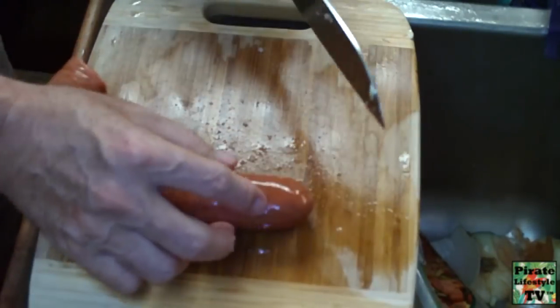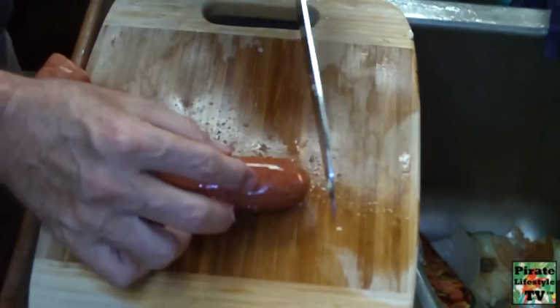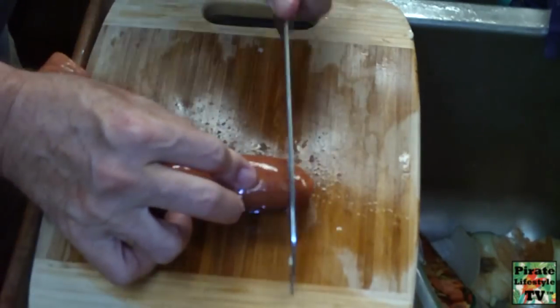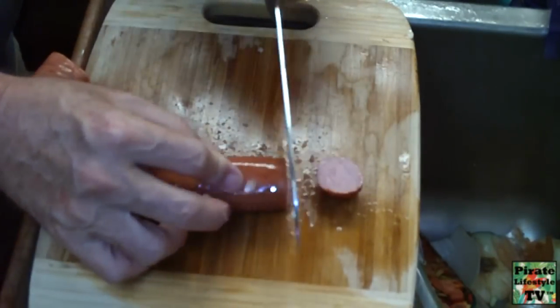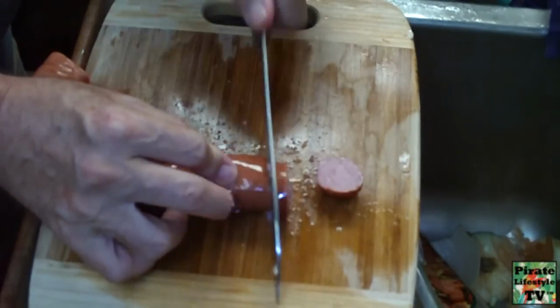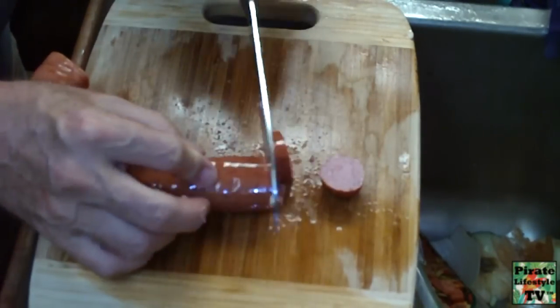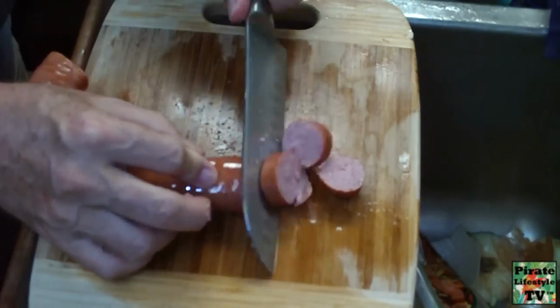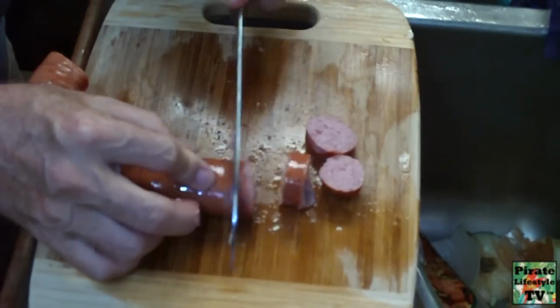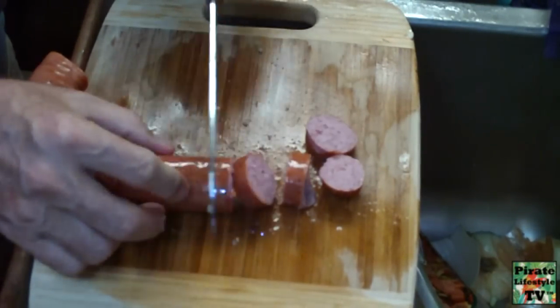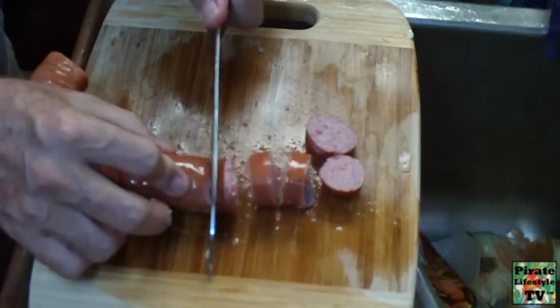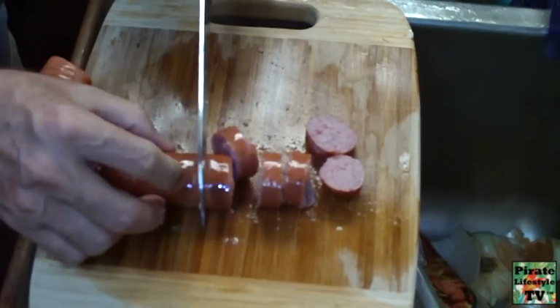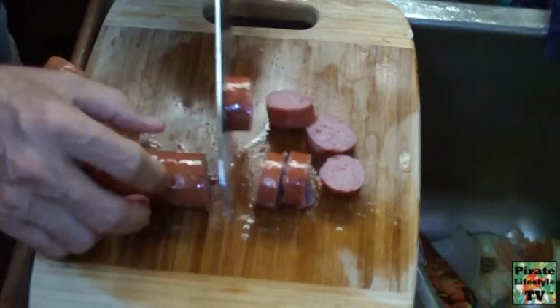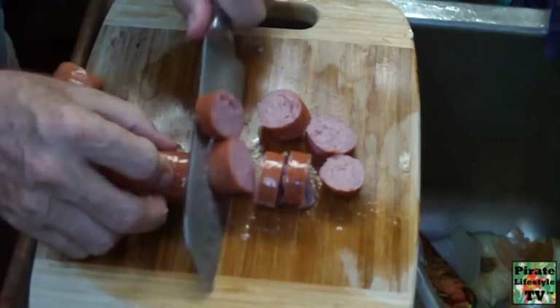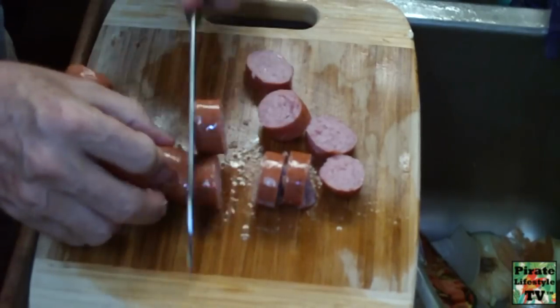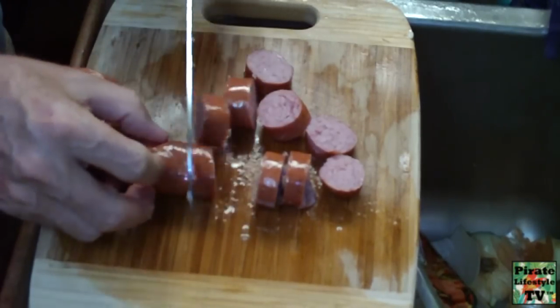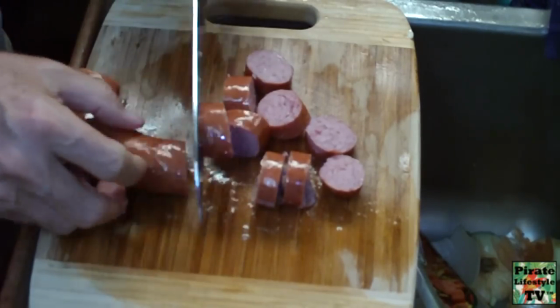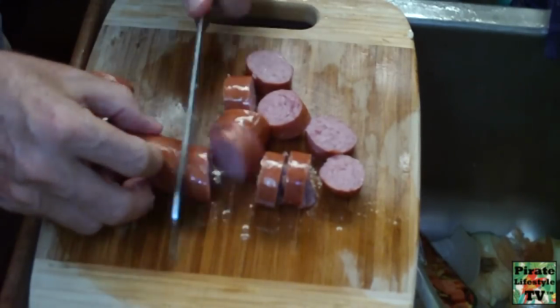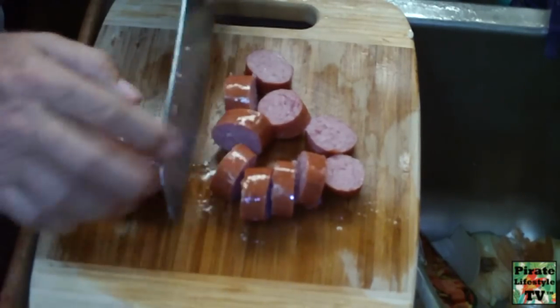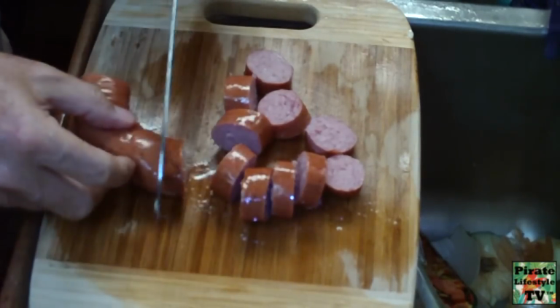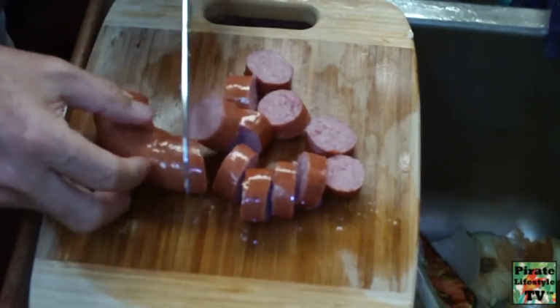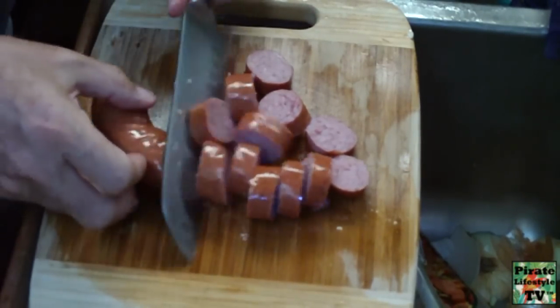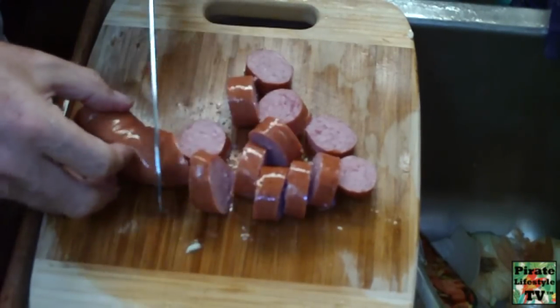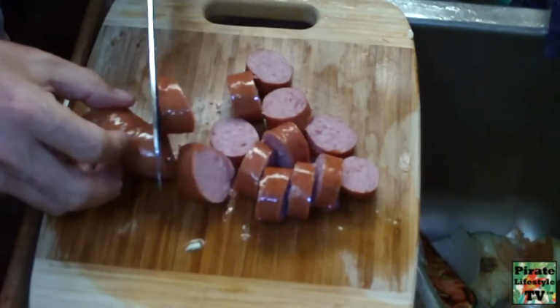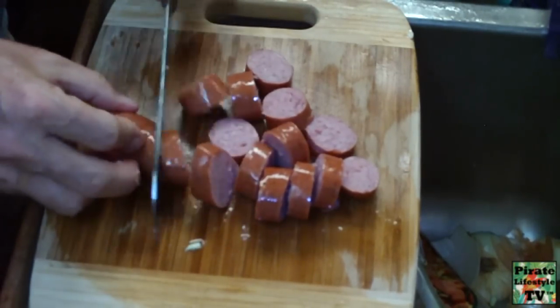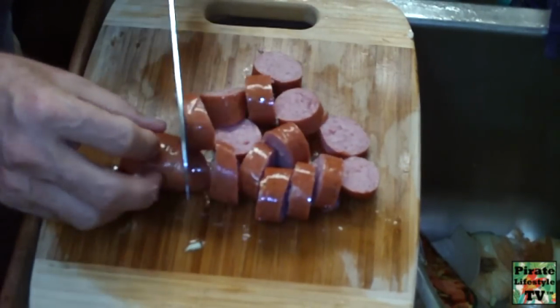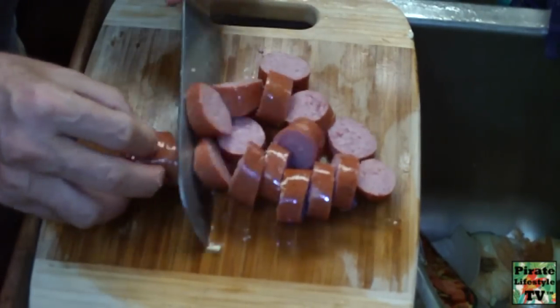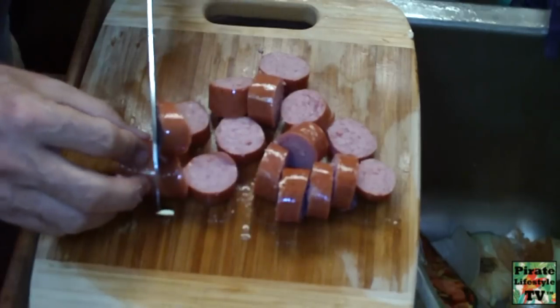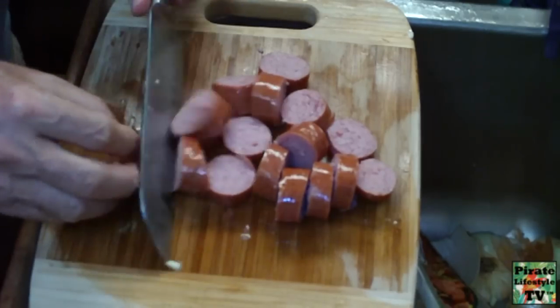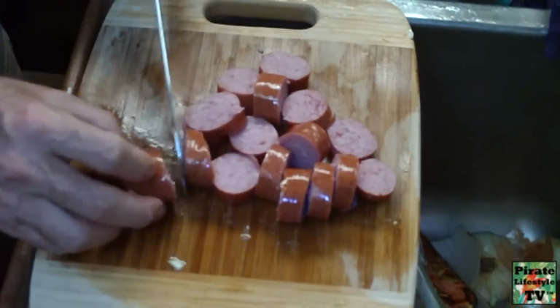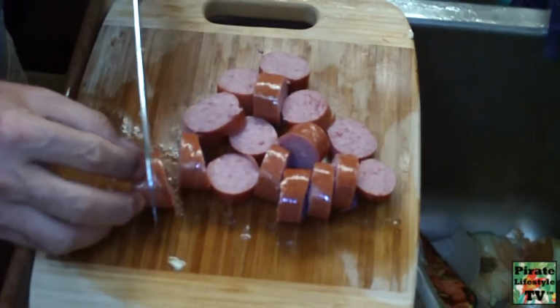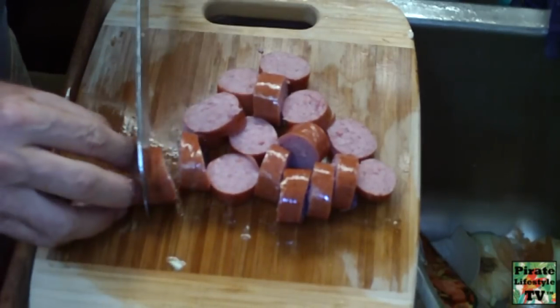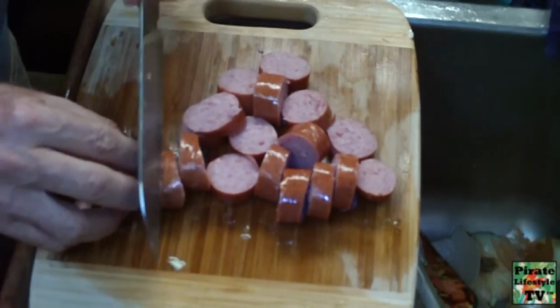Our favorite way to prepare this meal is to put it in a foil pouch and cook it outside on the grill. Today I will be cooking it in a pan inside our boat.